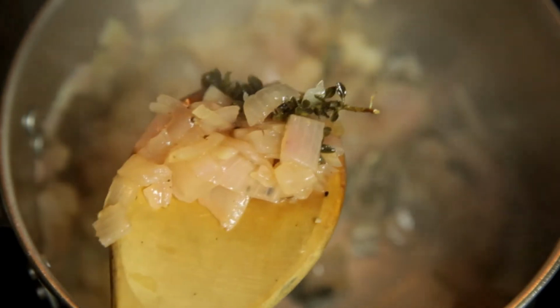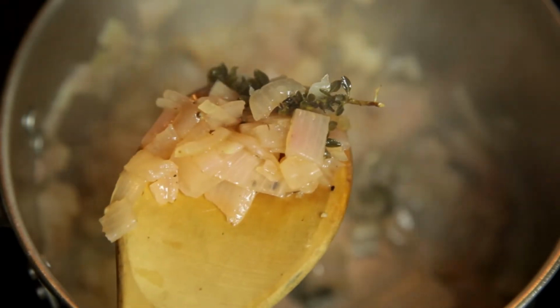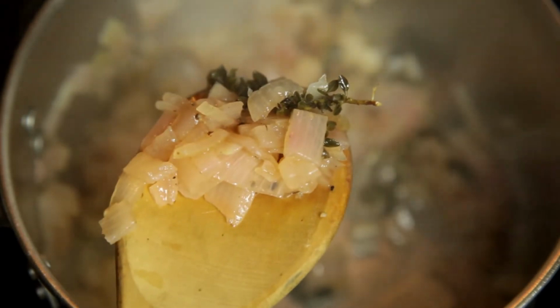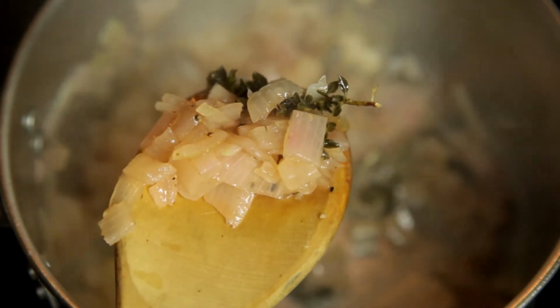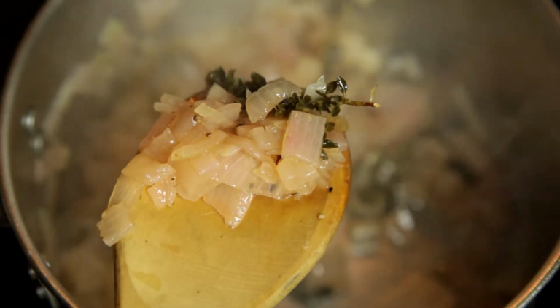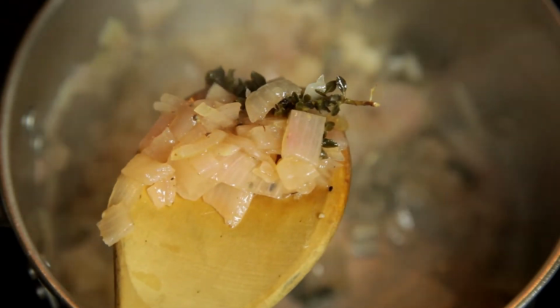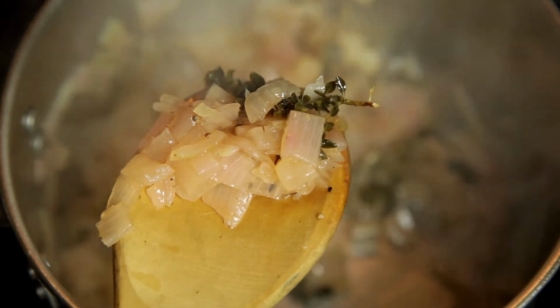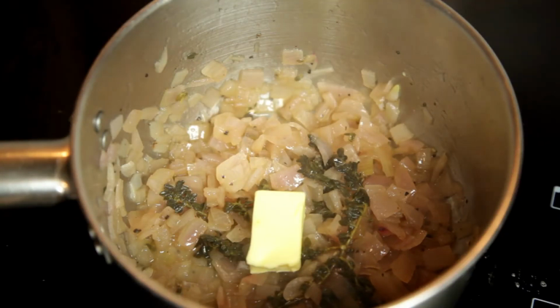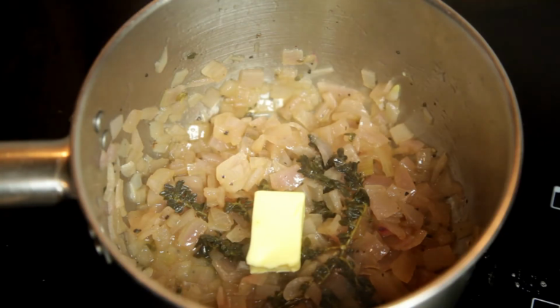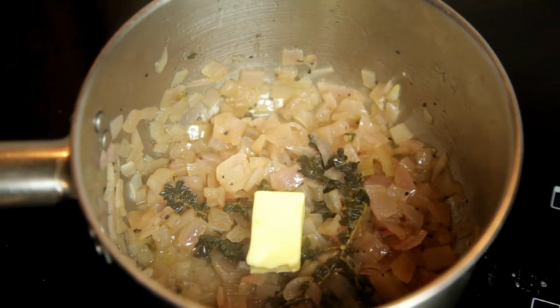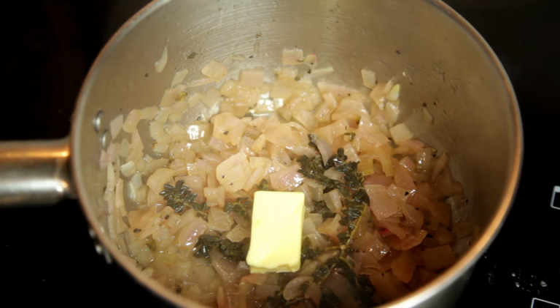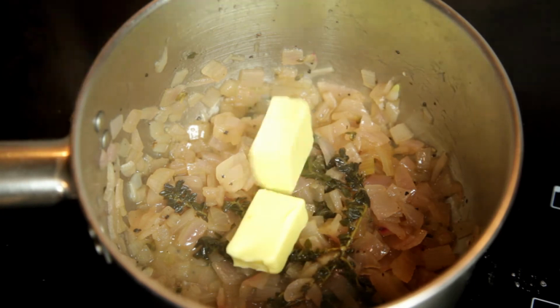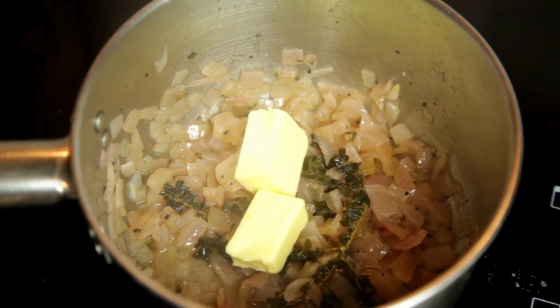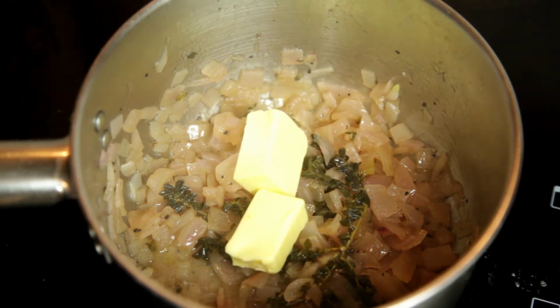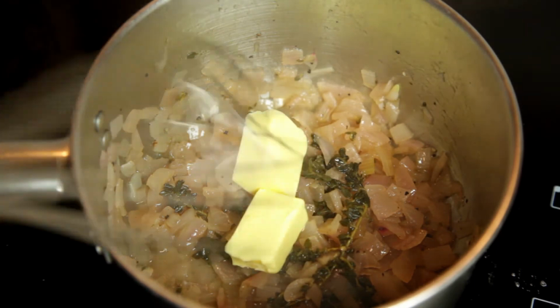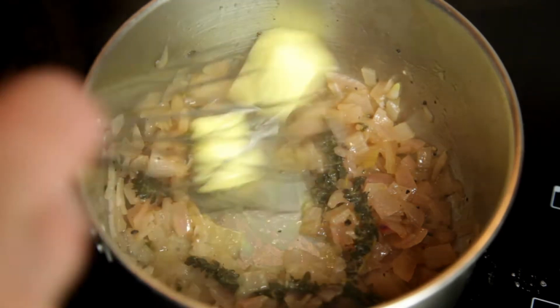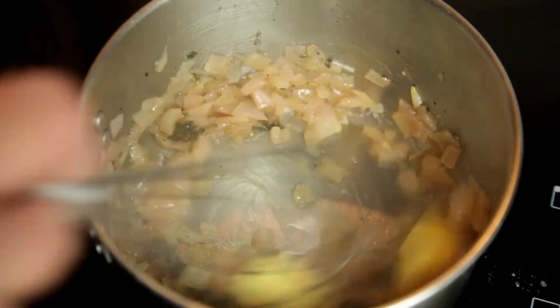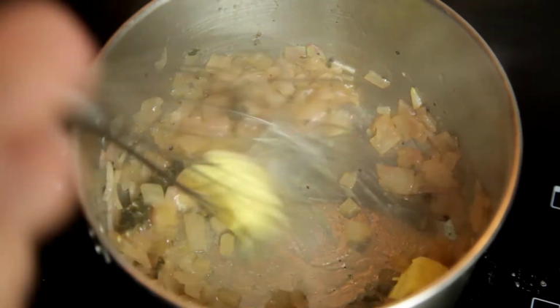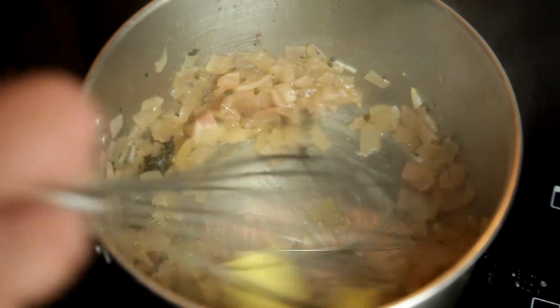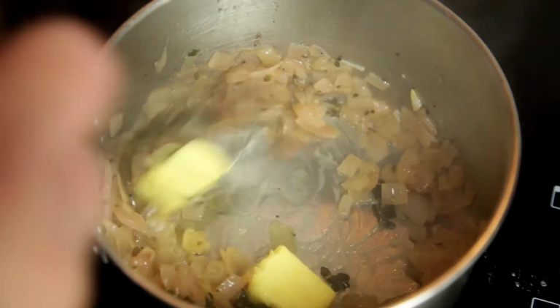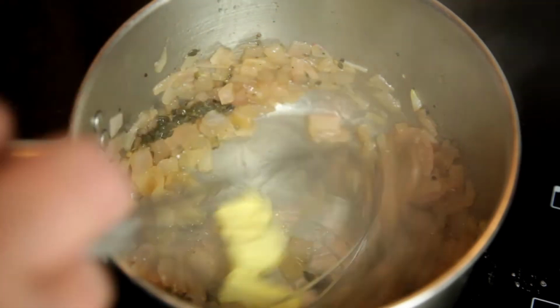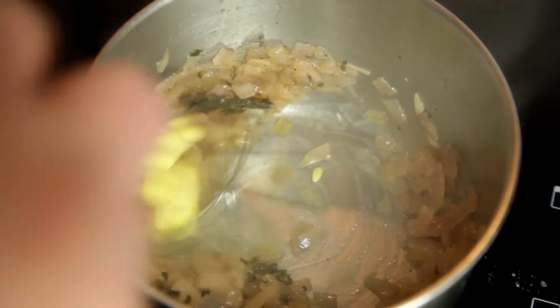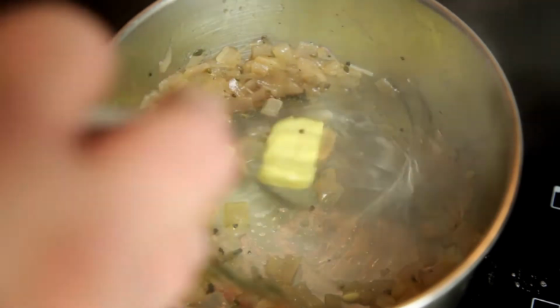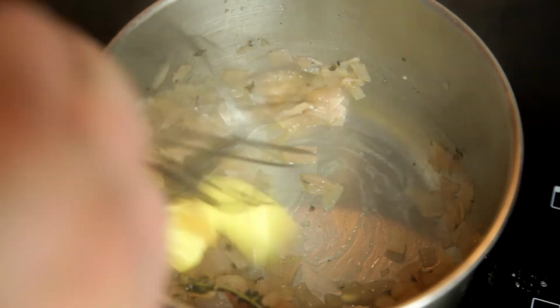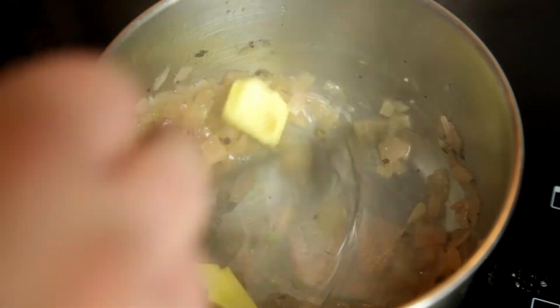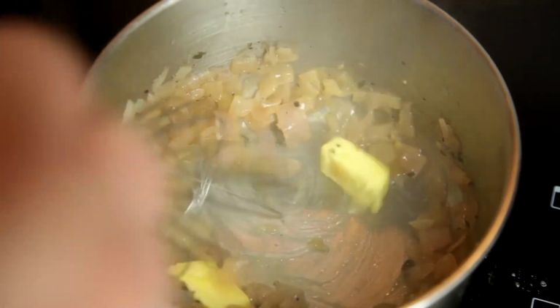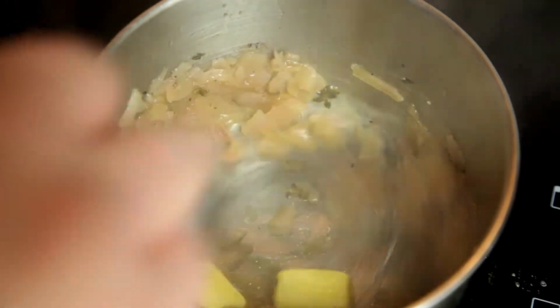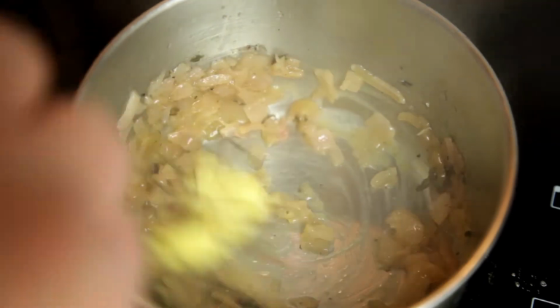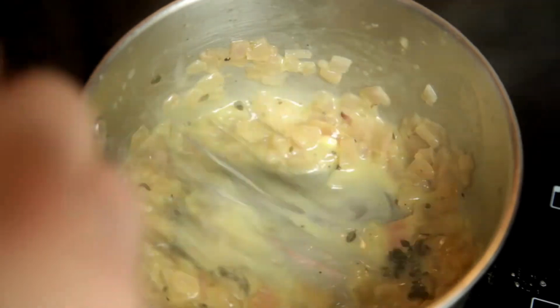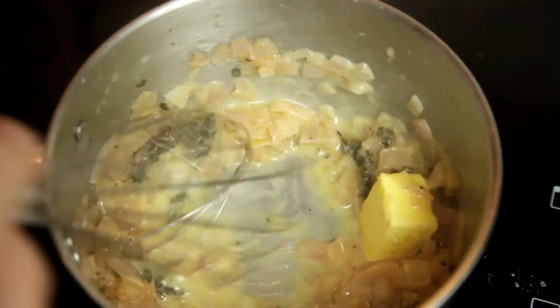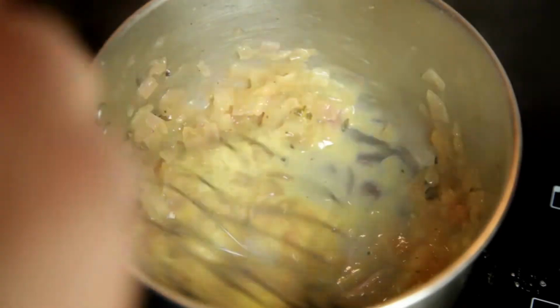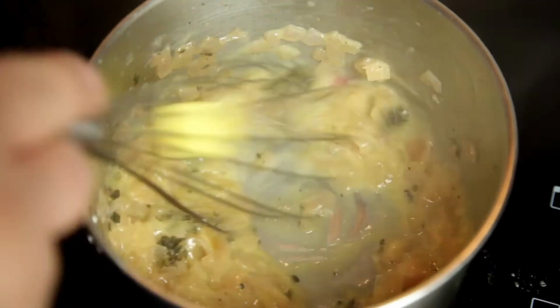Once it's reduced to this amount, turn off the heat and start to add knobs of butter one at a time. Whisk constantly as the butter combines because you don't want it to split.